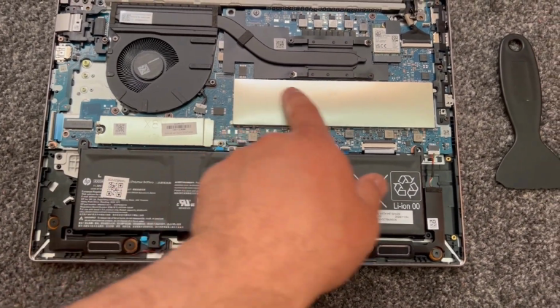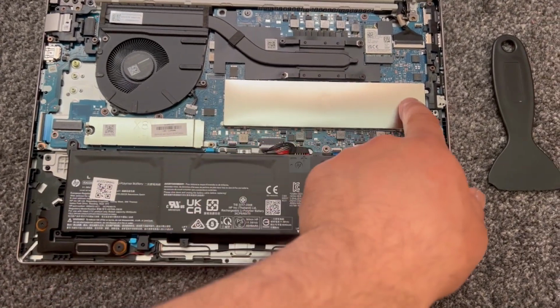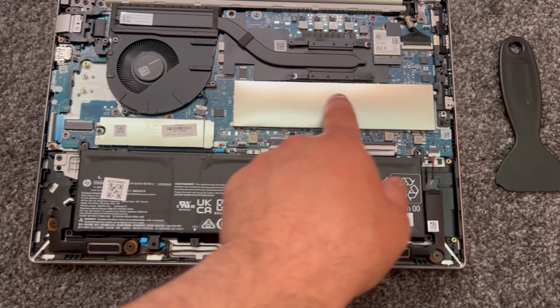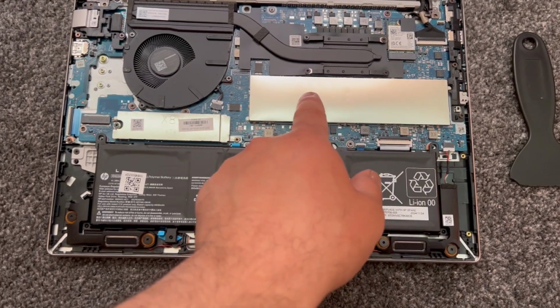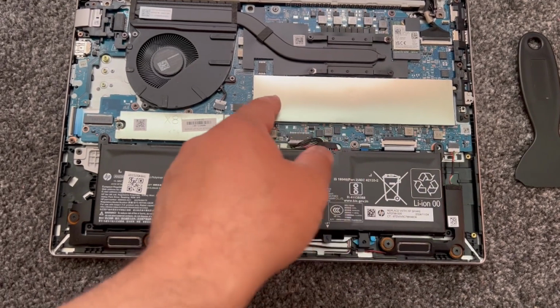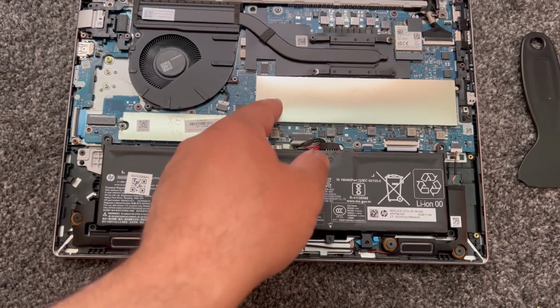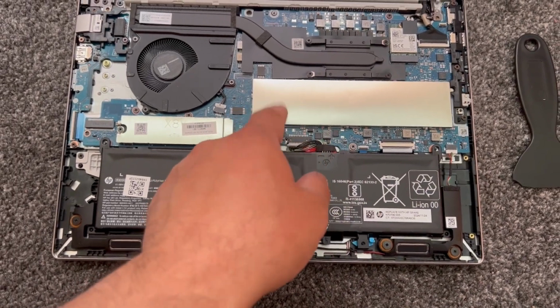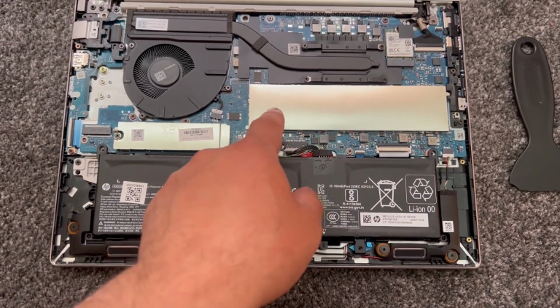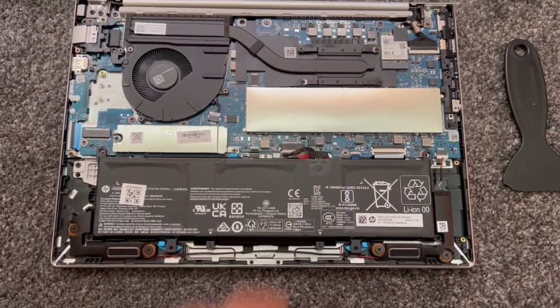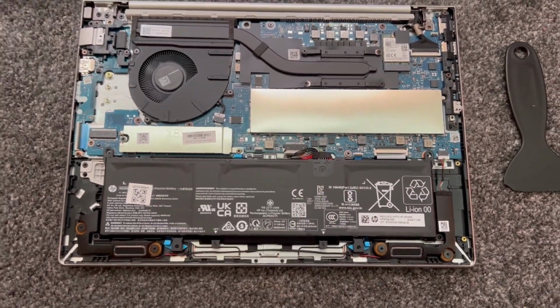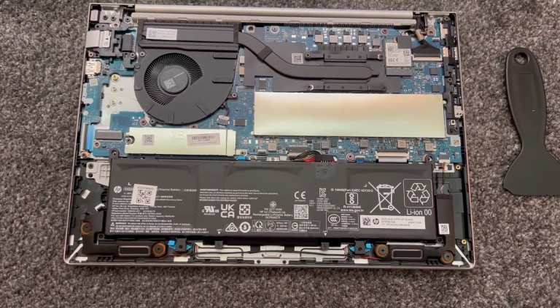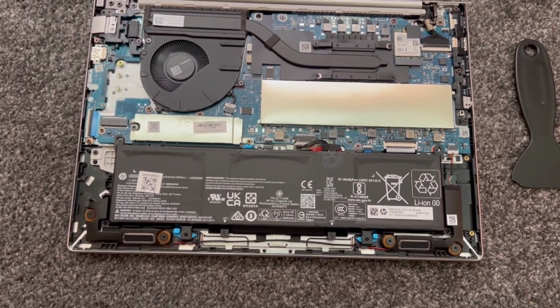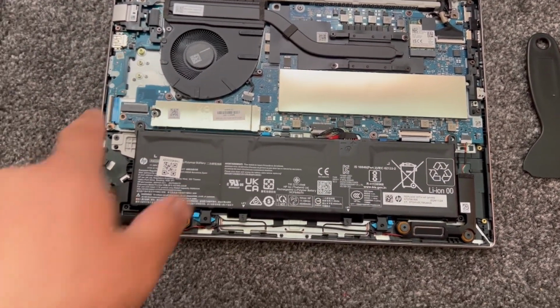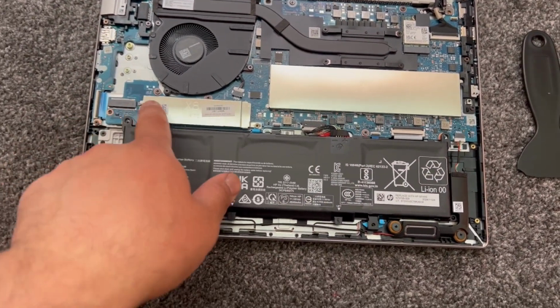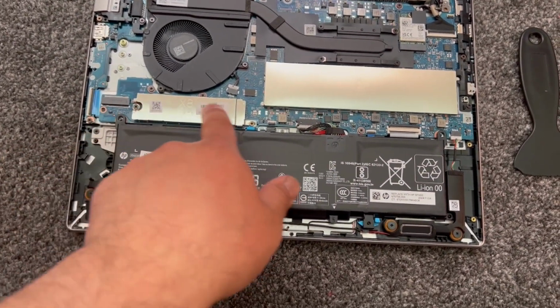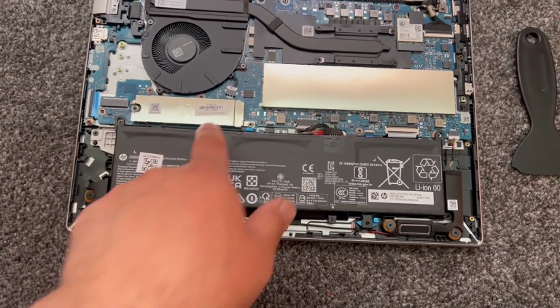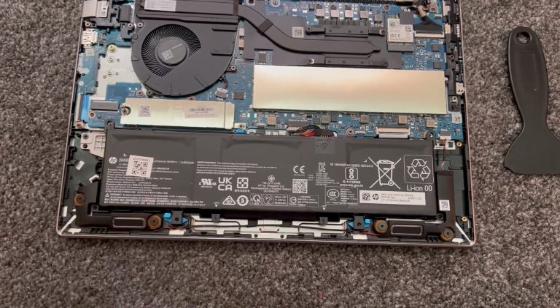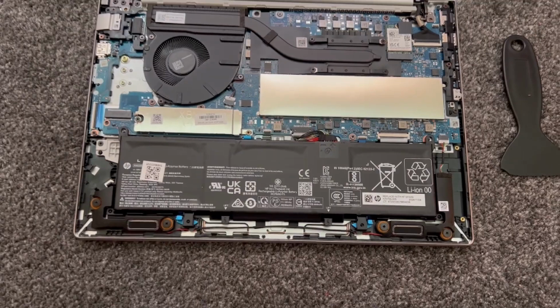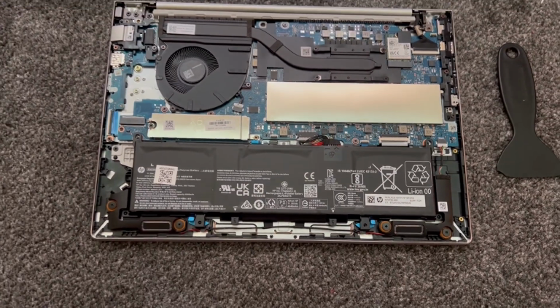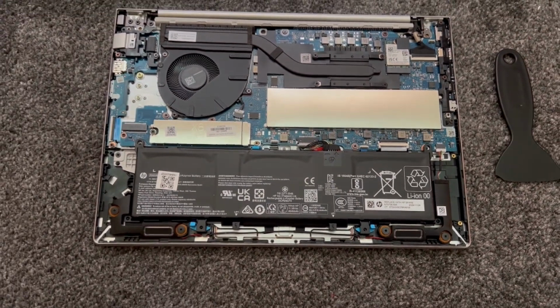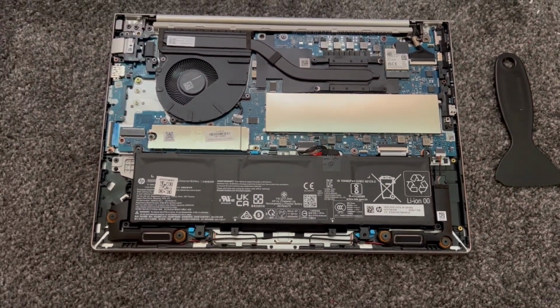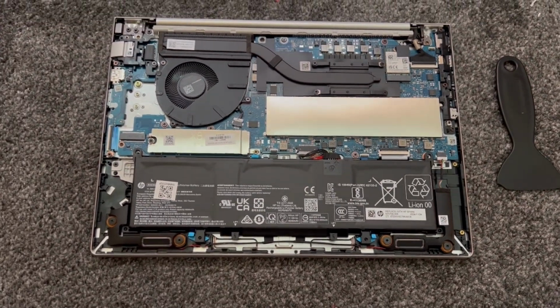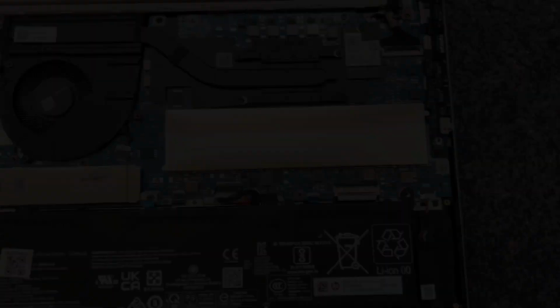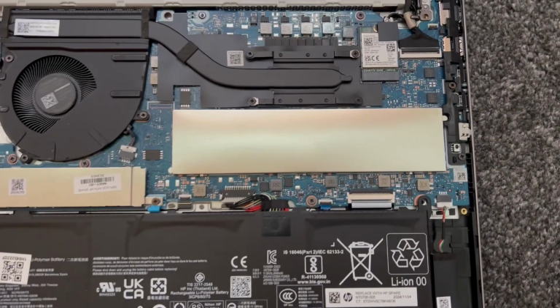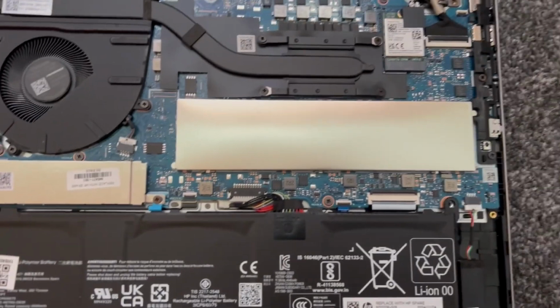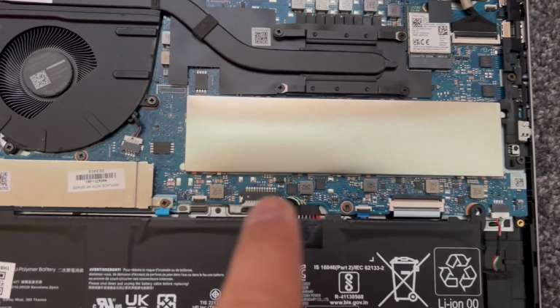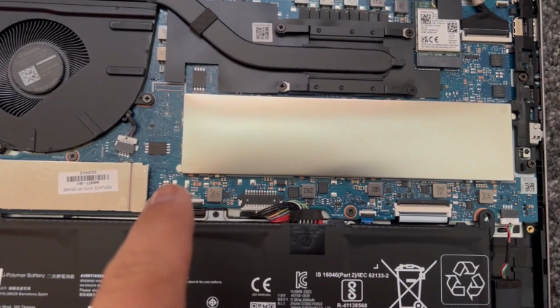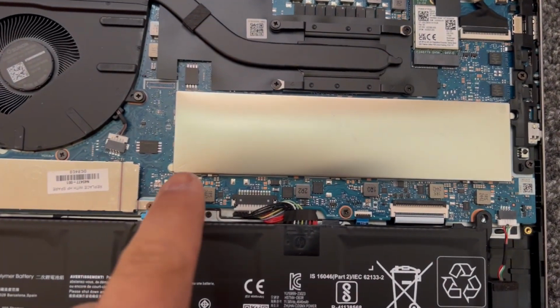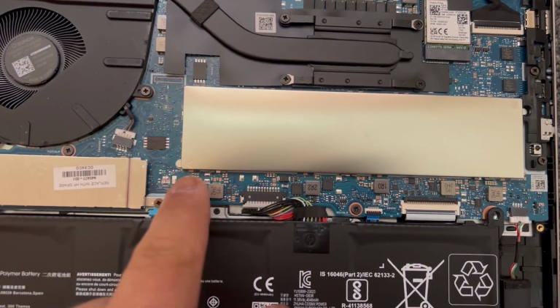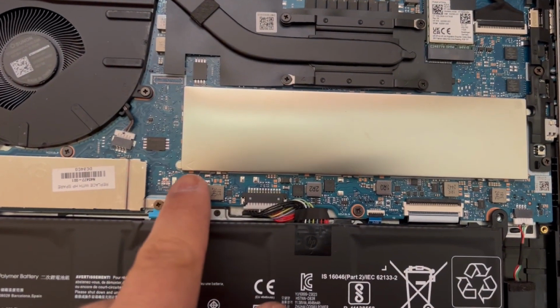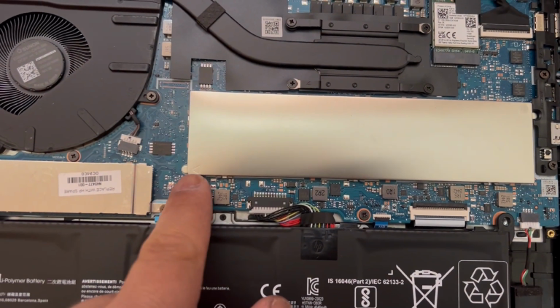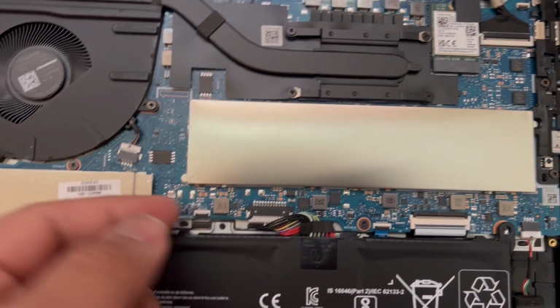Now this is where the RAM is — it's protected by this shield. And this is the M.2 SSD, but we're going to focus on the RAM.